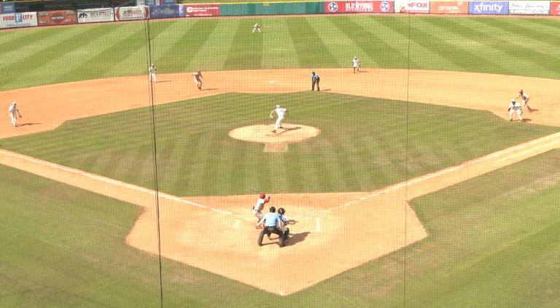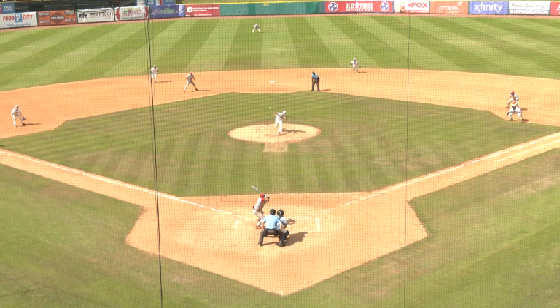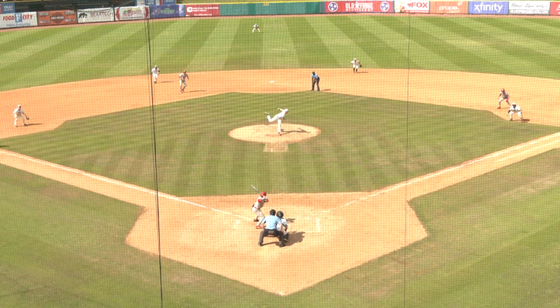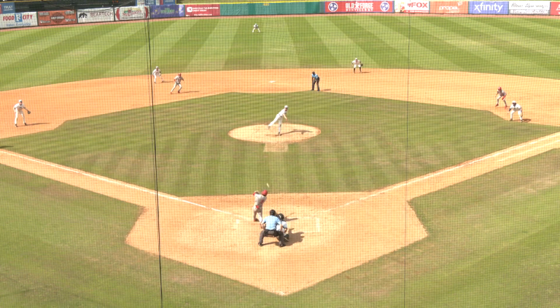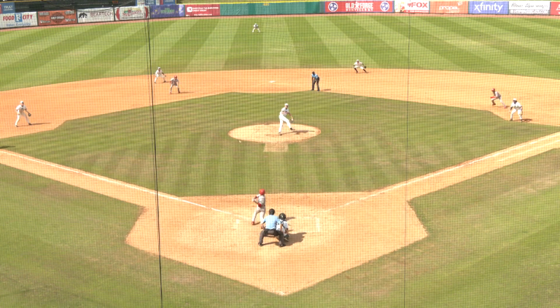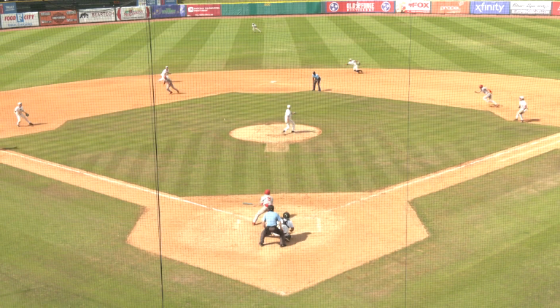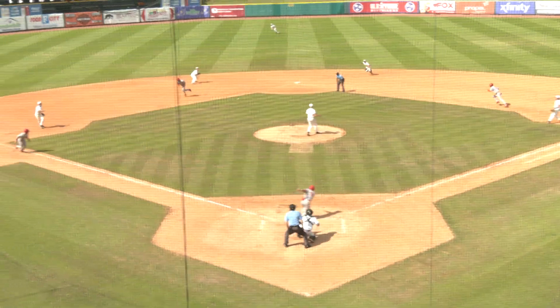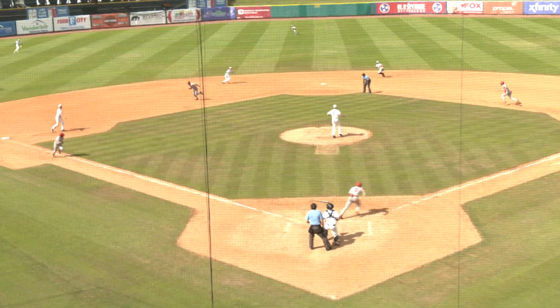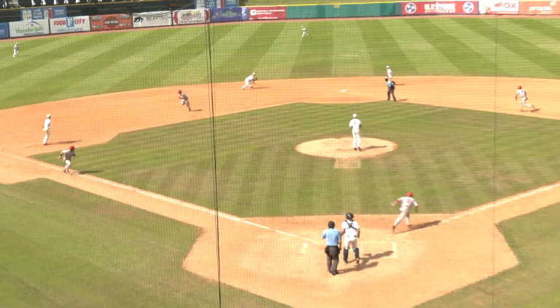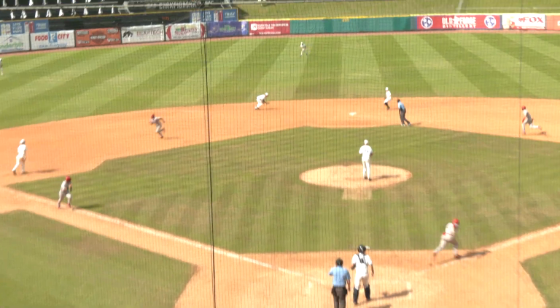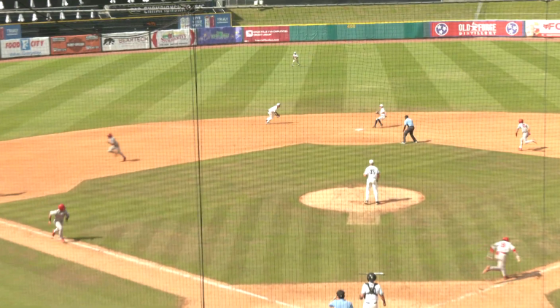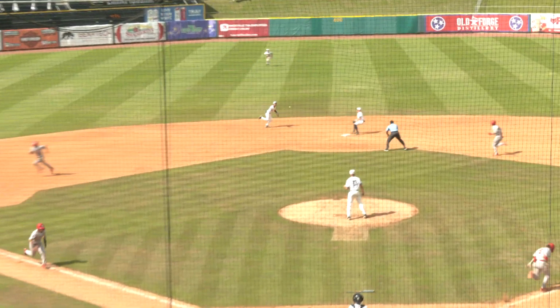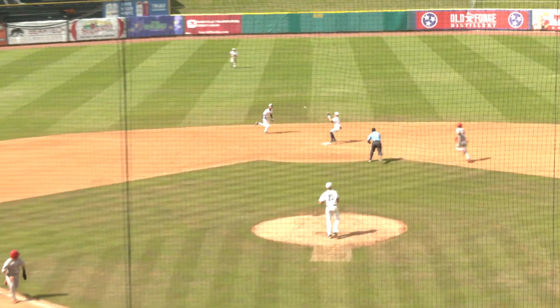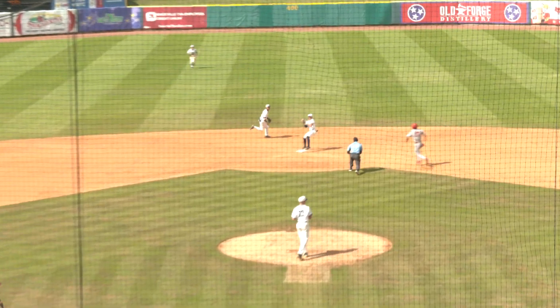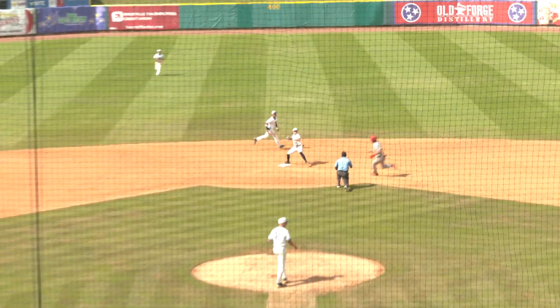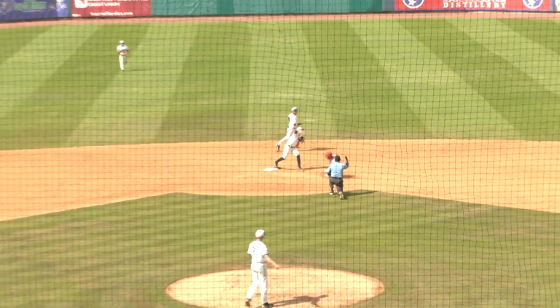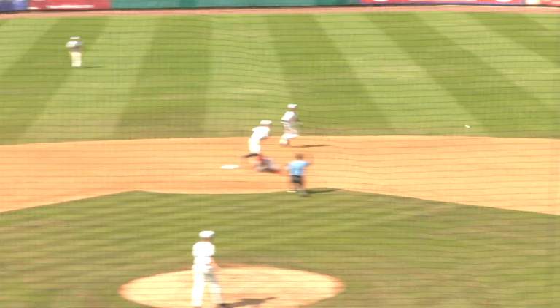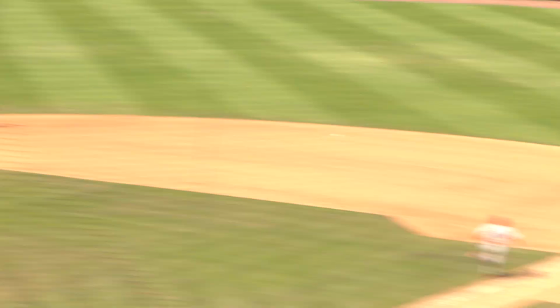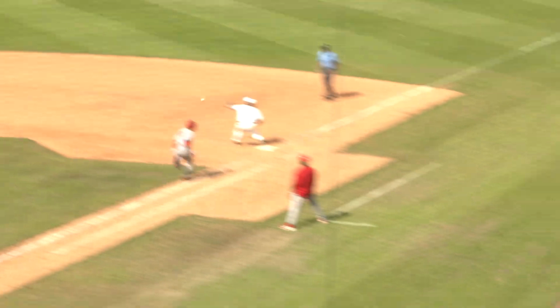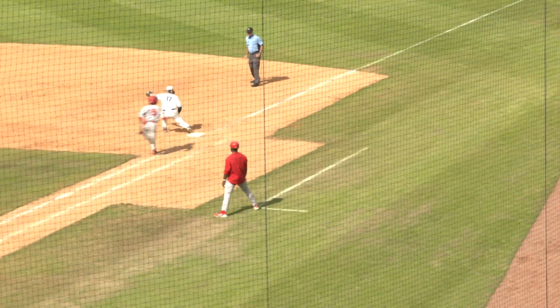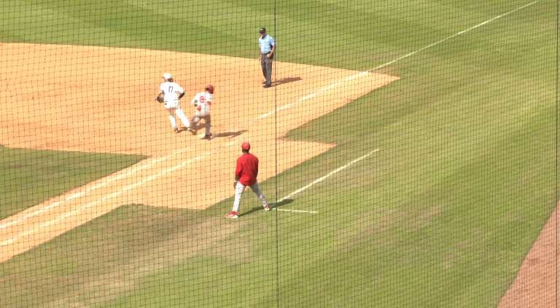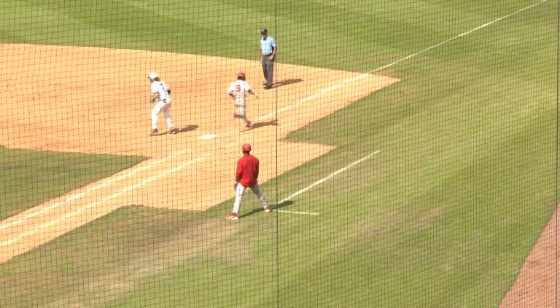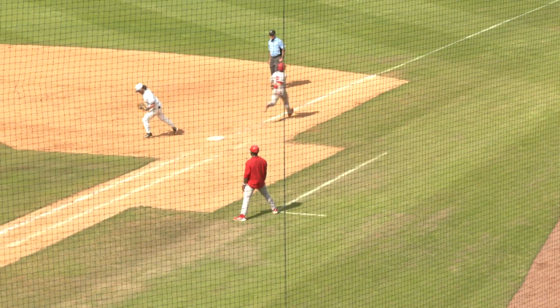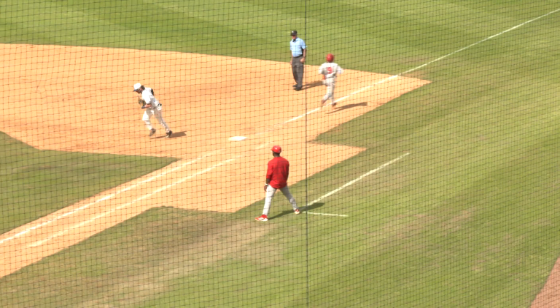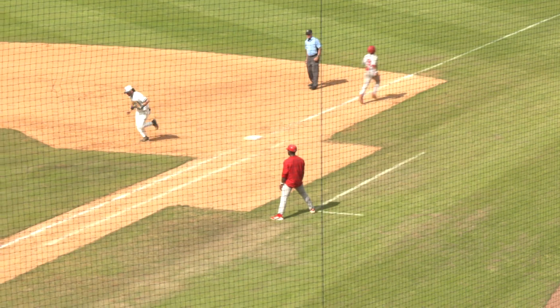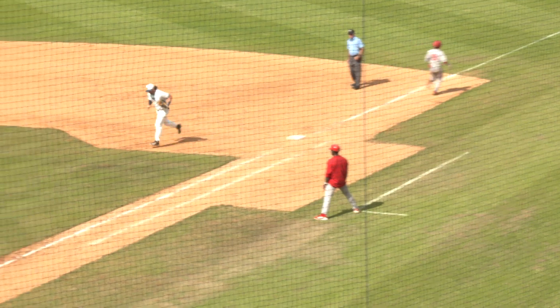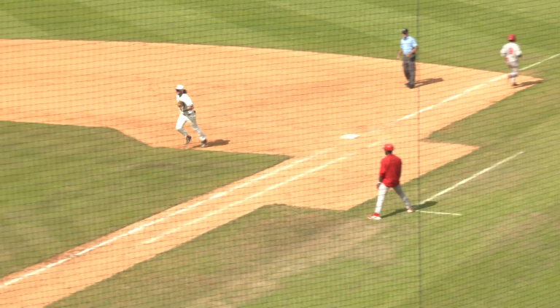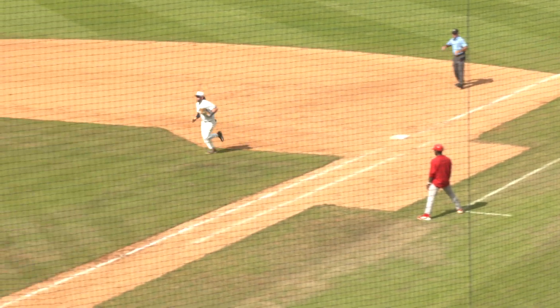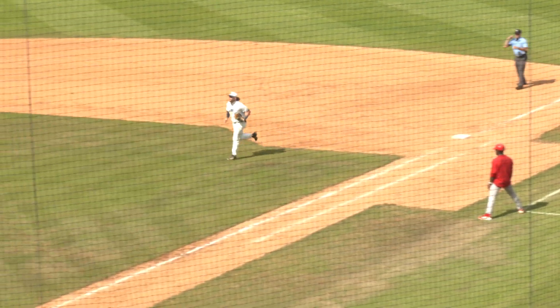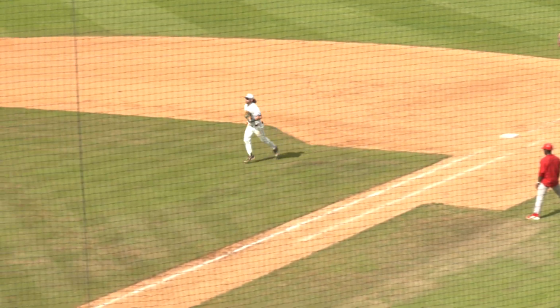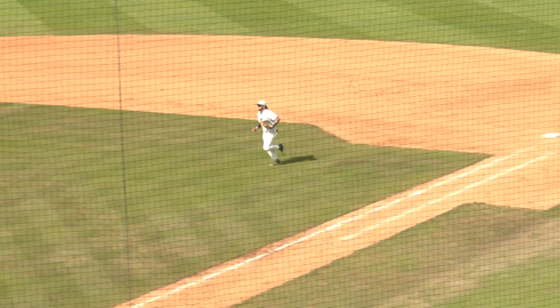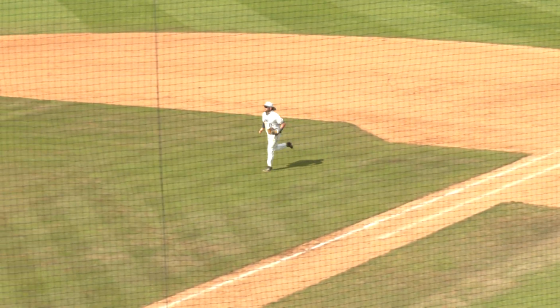The pitch — Lugo sharply out to short. Bowen picks it, underhands to second — Petzelt. Over to first. That is a double play ball.